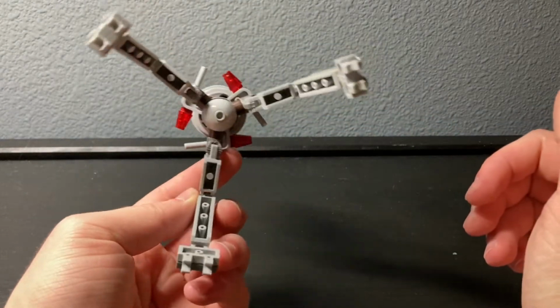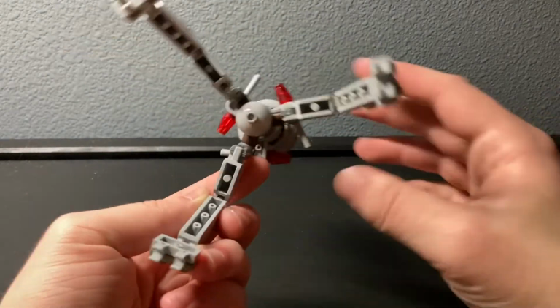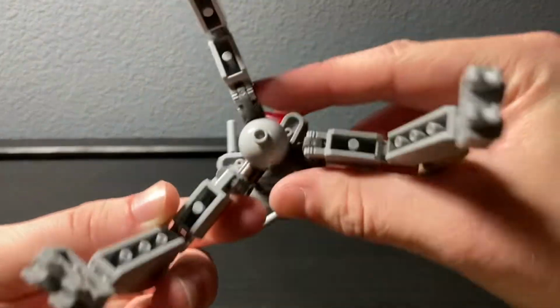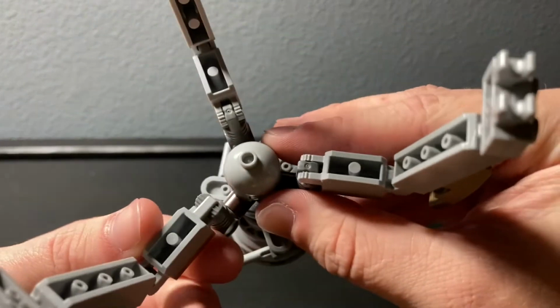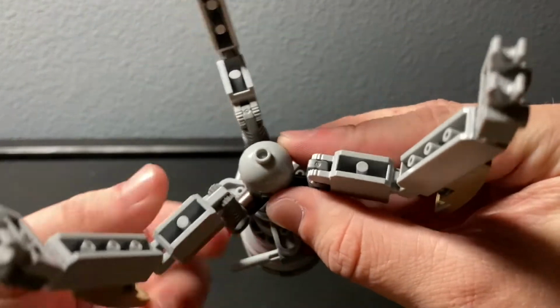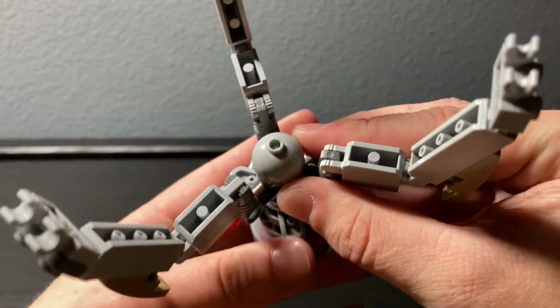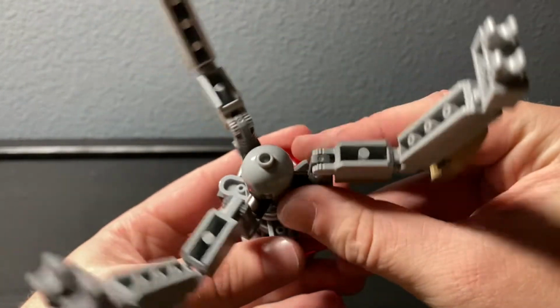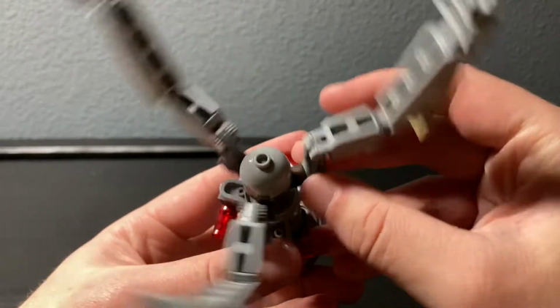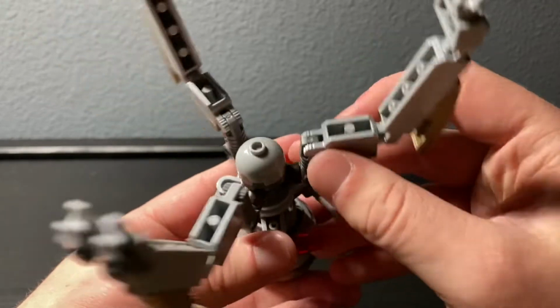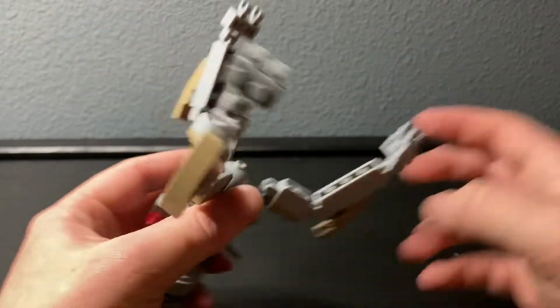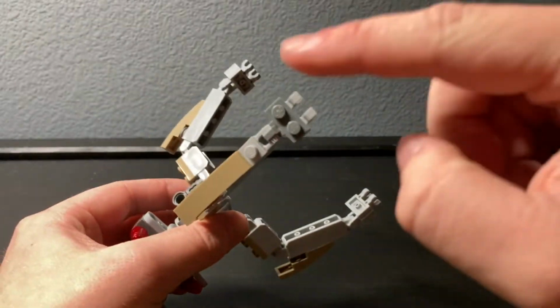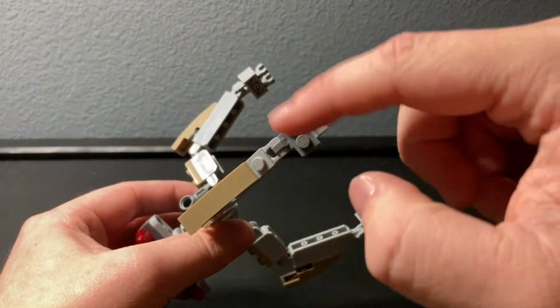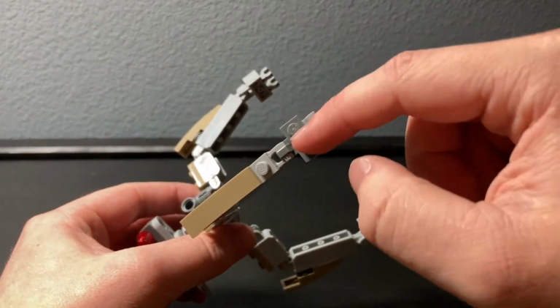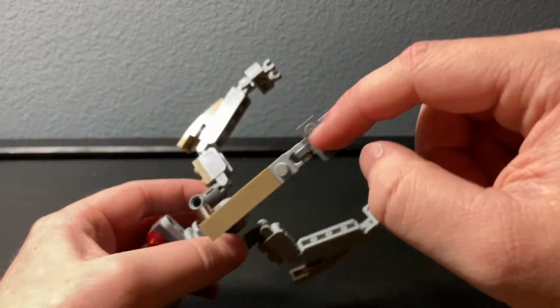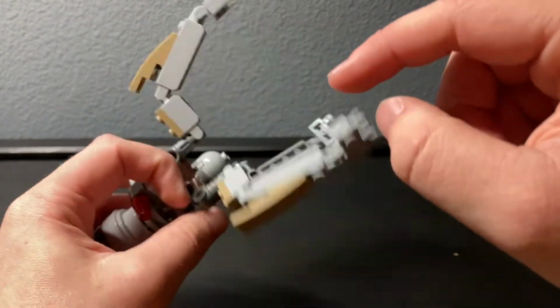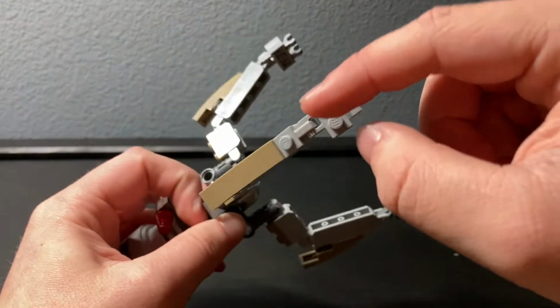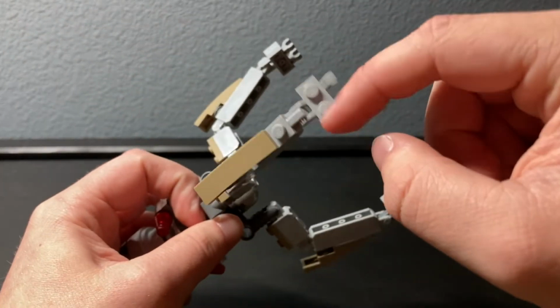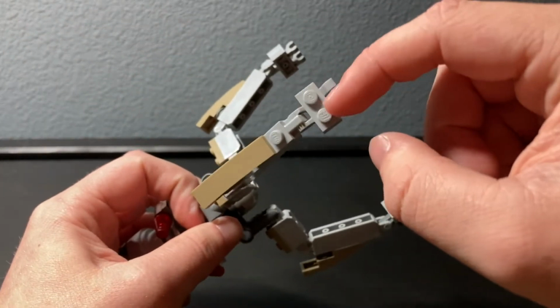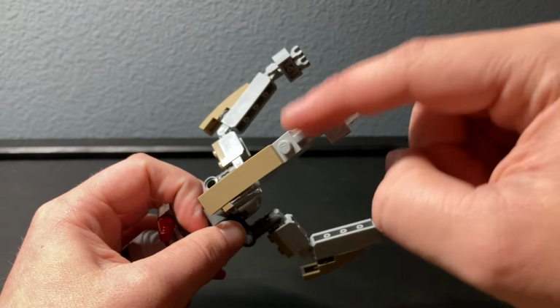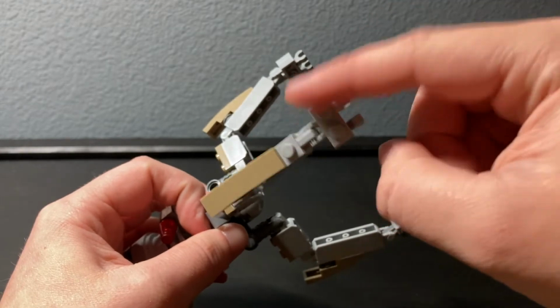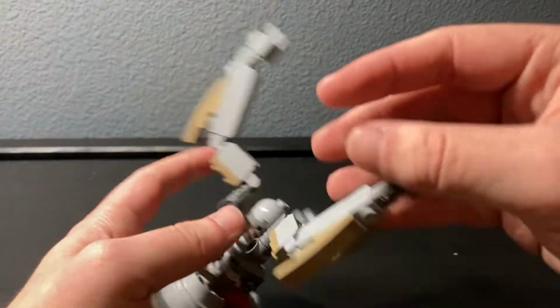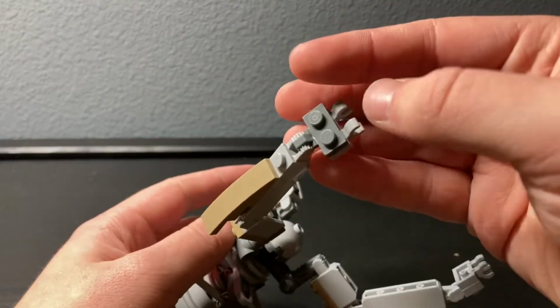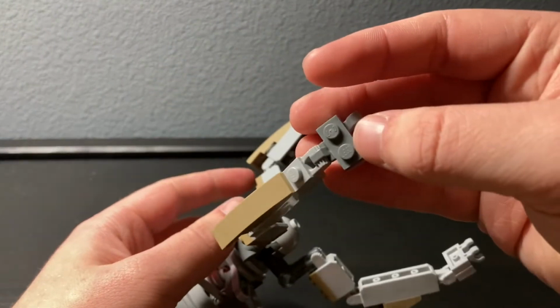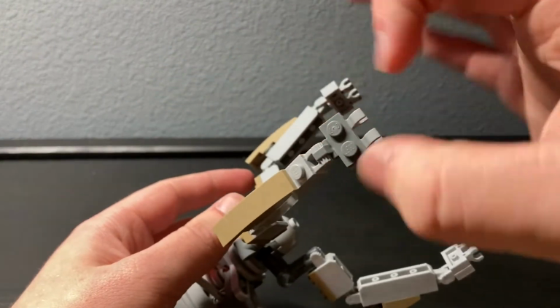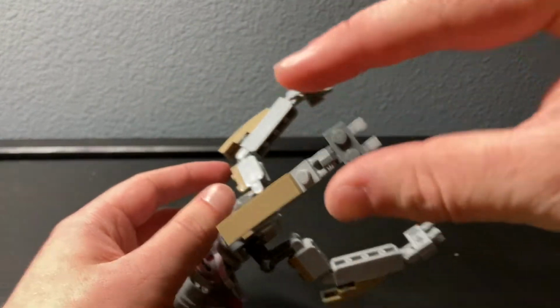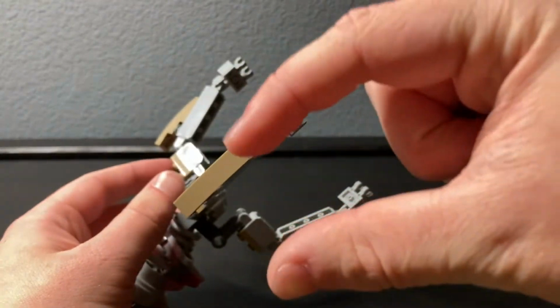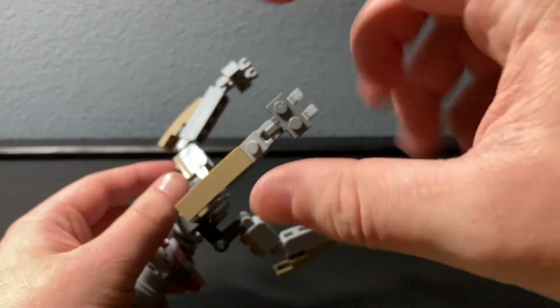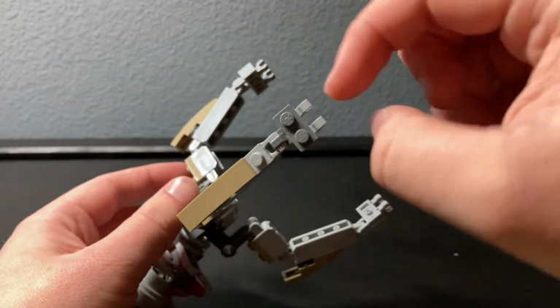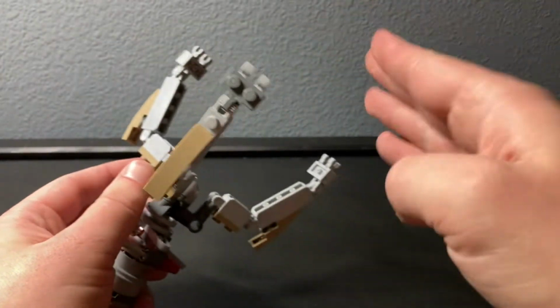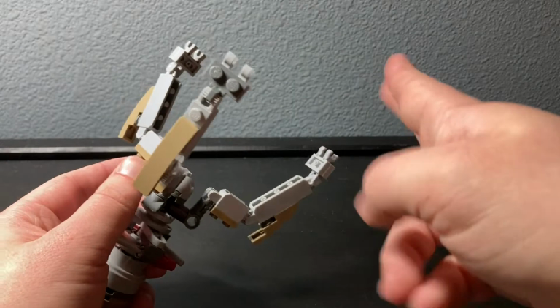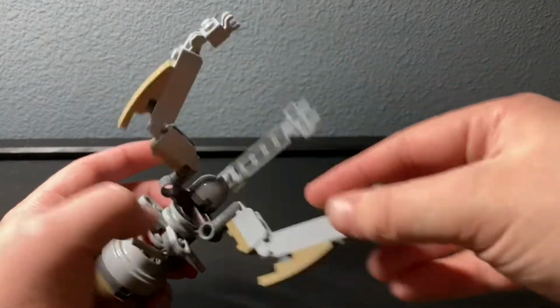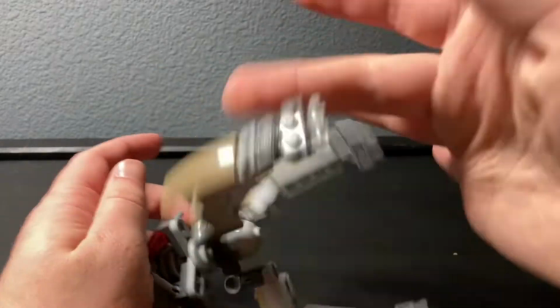You'll notice I actually built the bubble legs differently, because I couldn't find the right parts. I couldn't find more of this piece here, so I used a substitute — the clawed joint kind instead of the other kind.